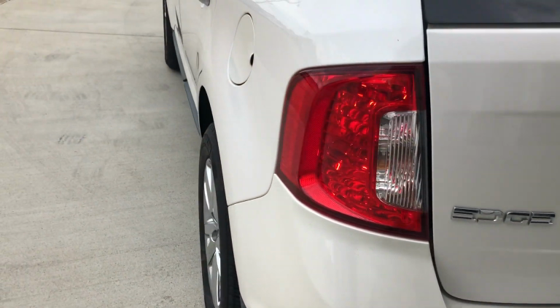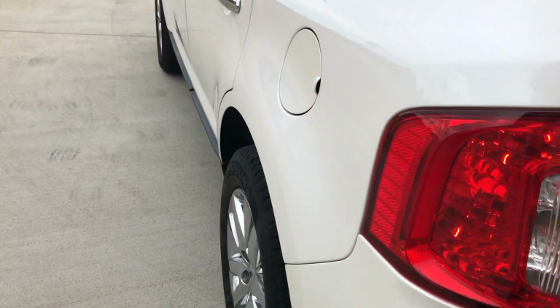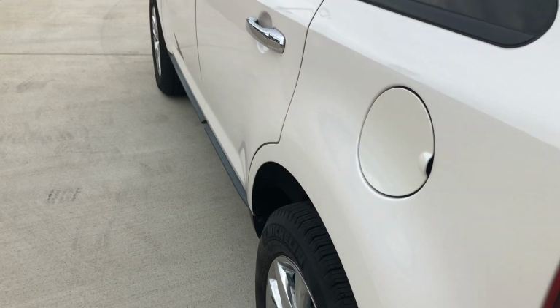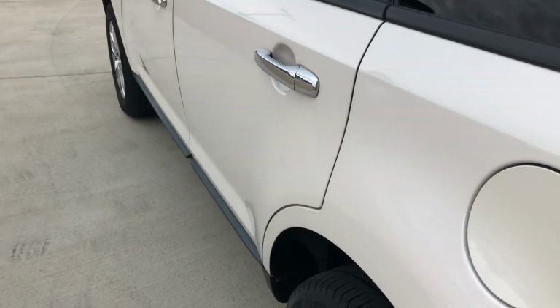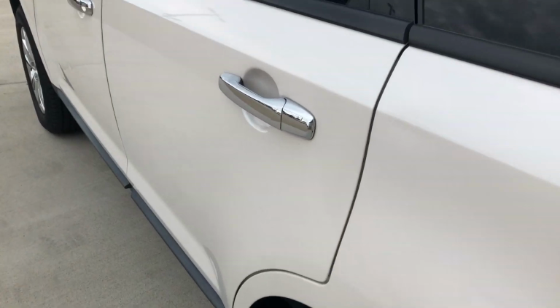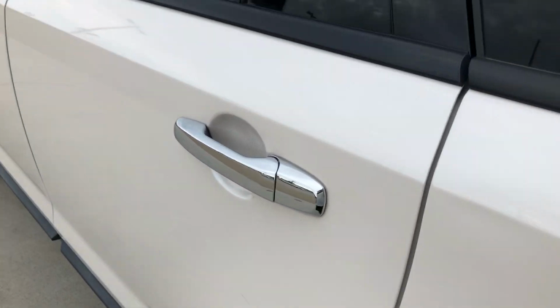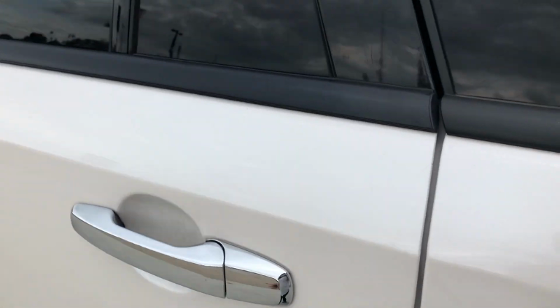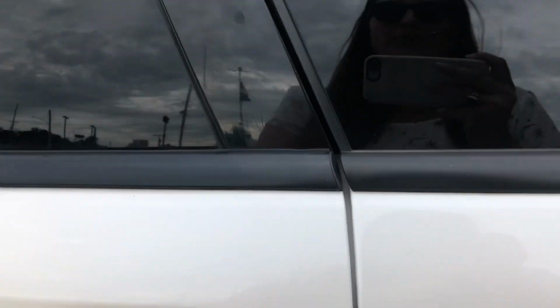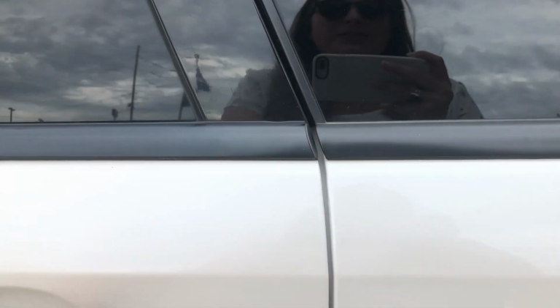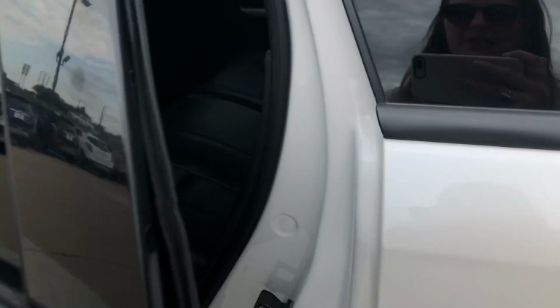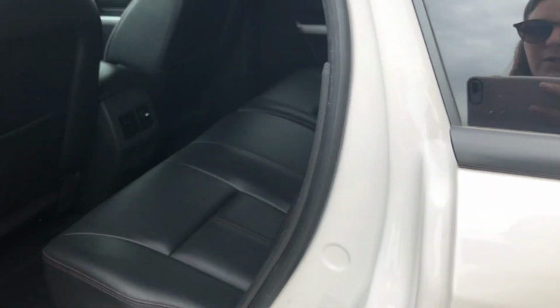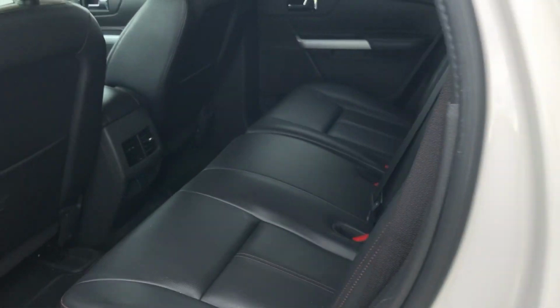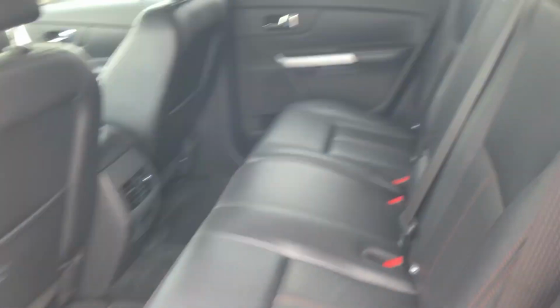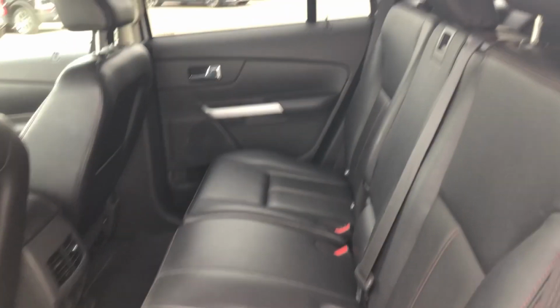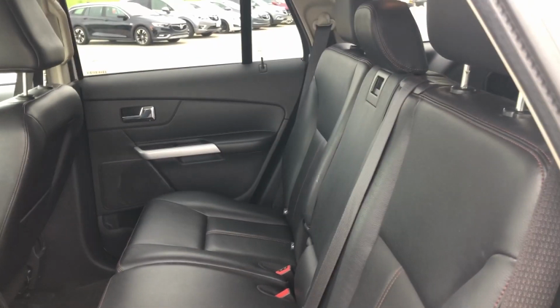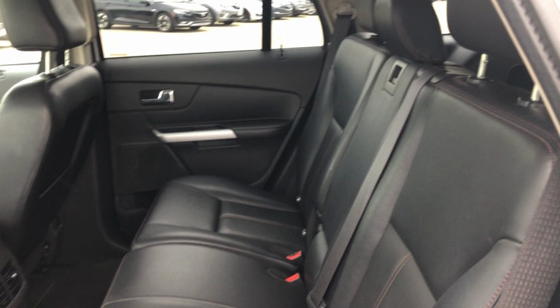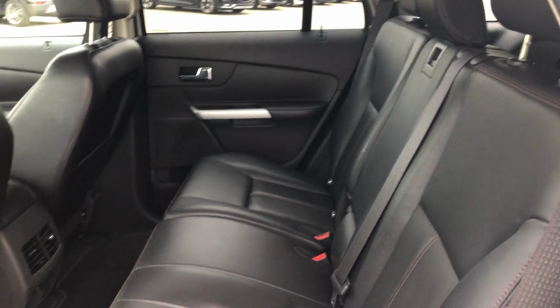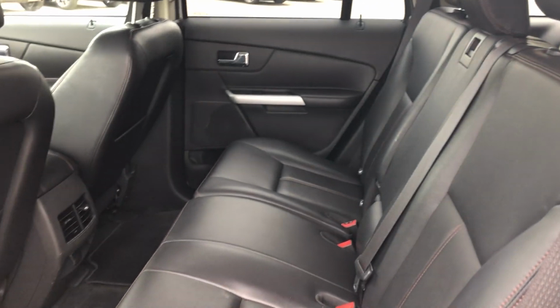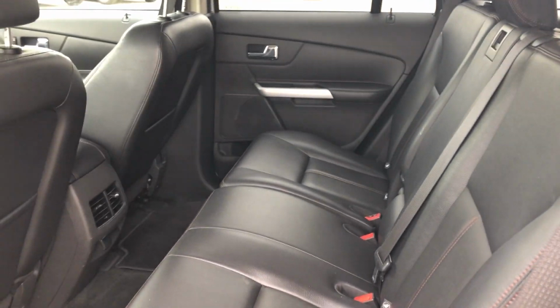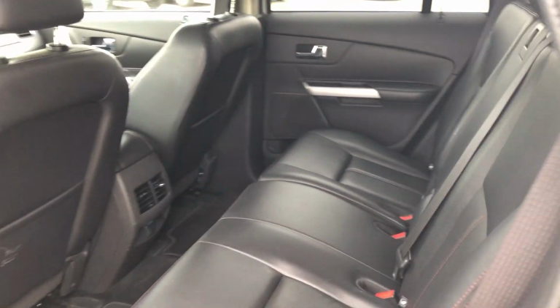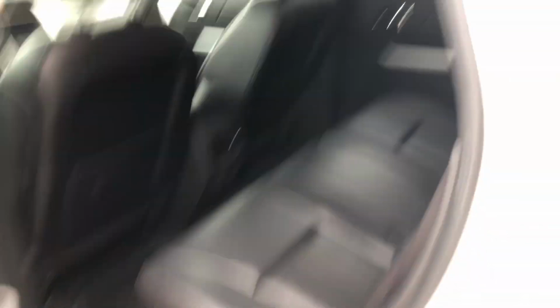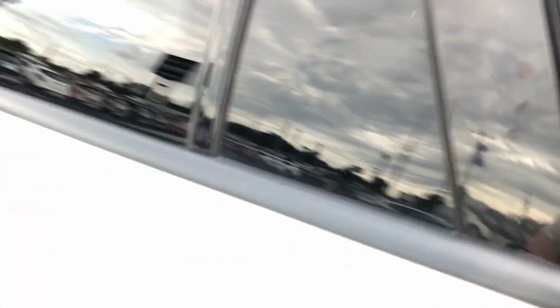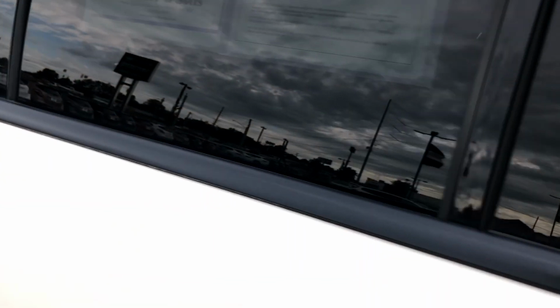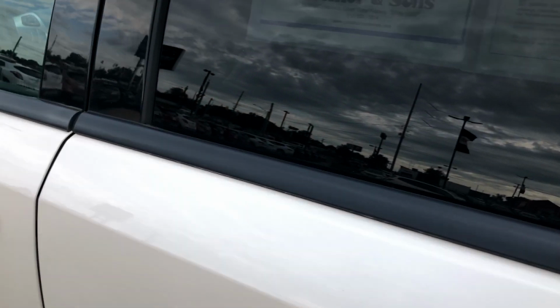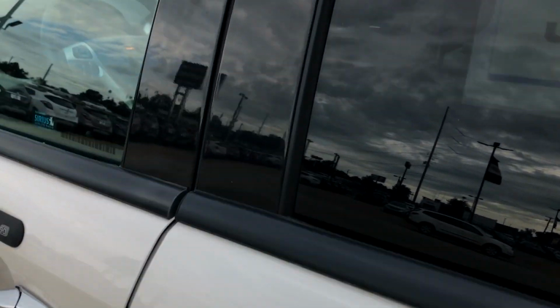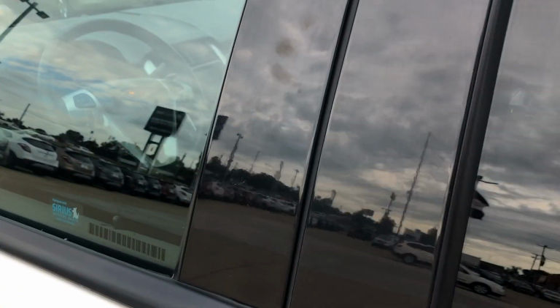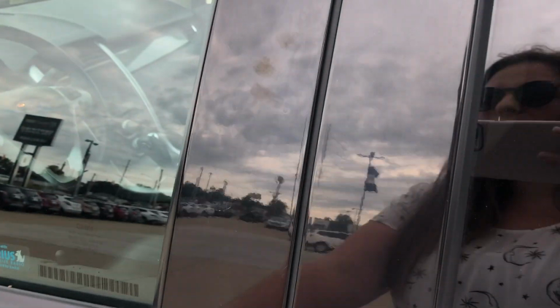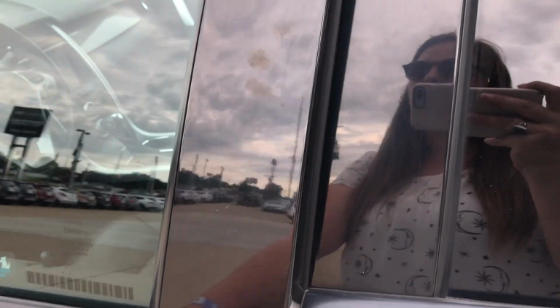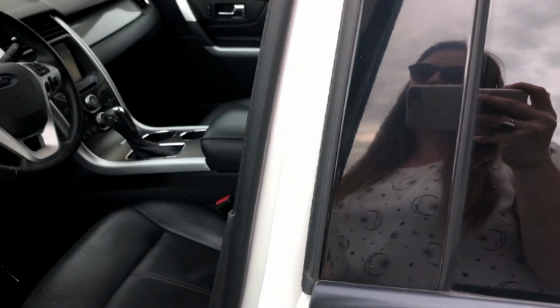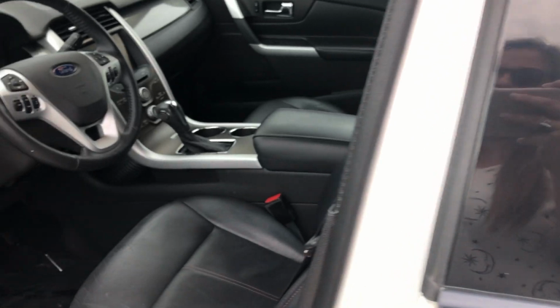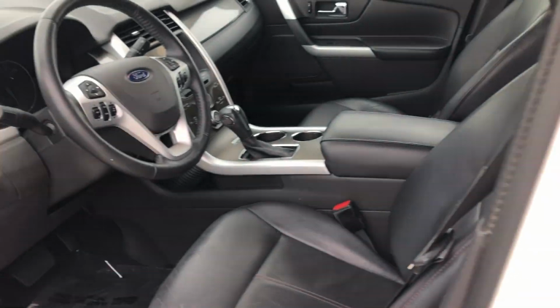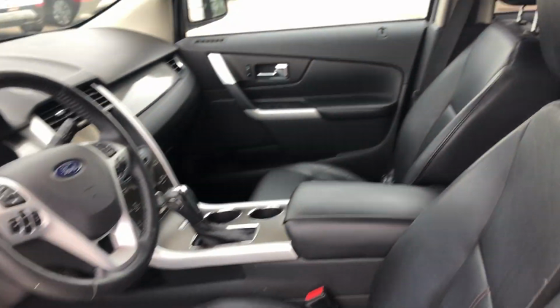All four doors are chrome accented and rear passenger seating is this gorgeous black premium leather. Driver and passenger enjoy the same beautiful premium leather in heated bucket seating.